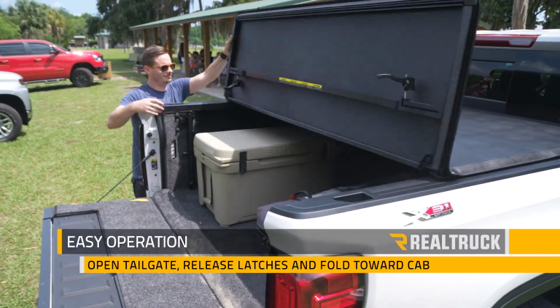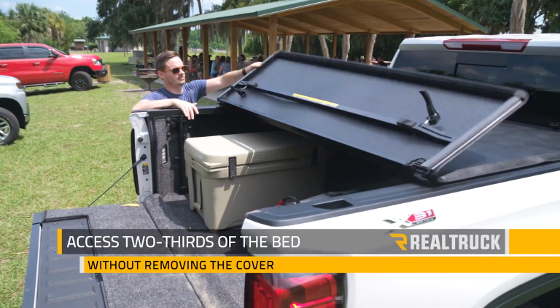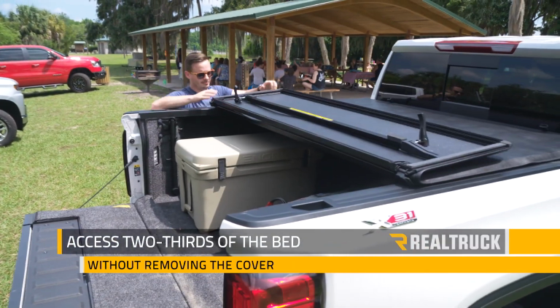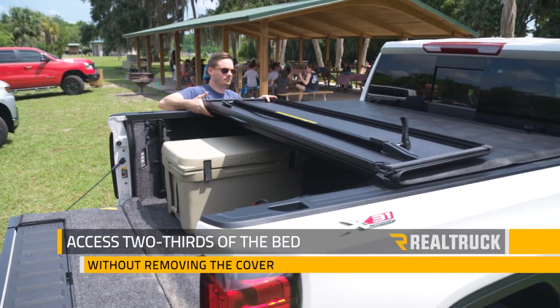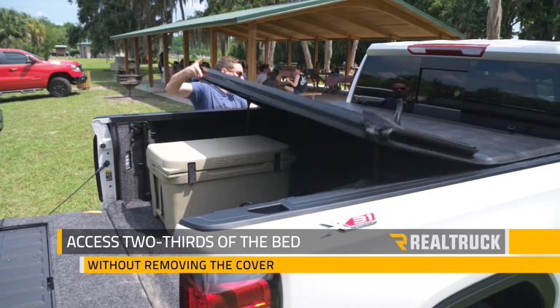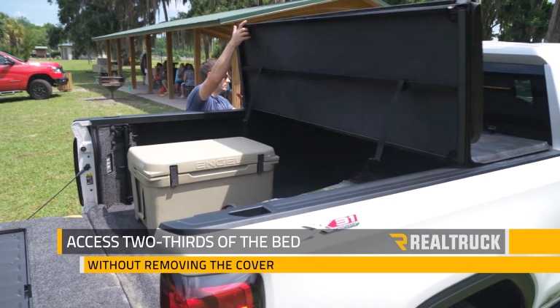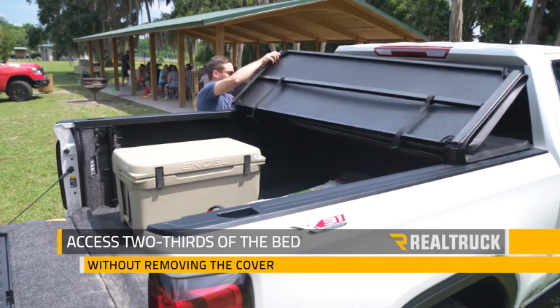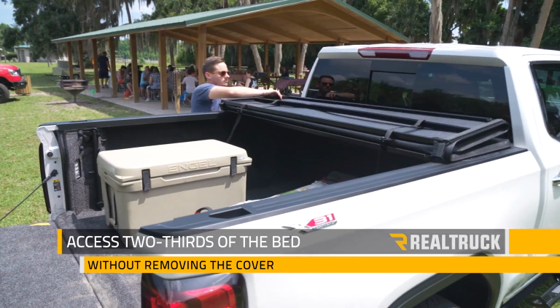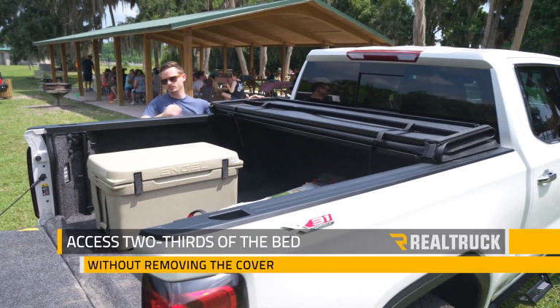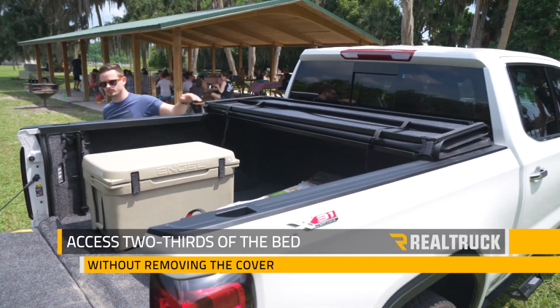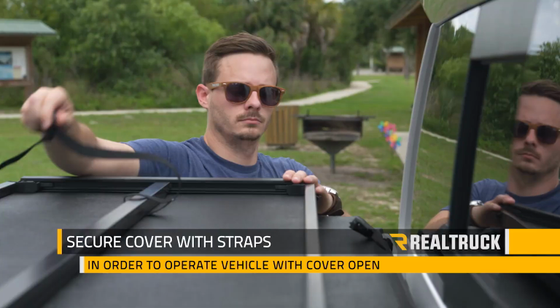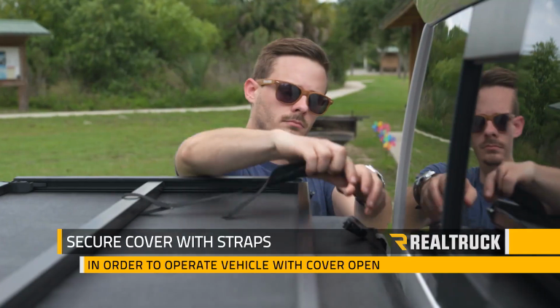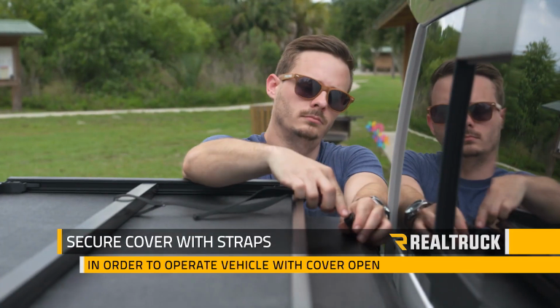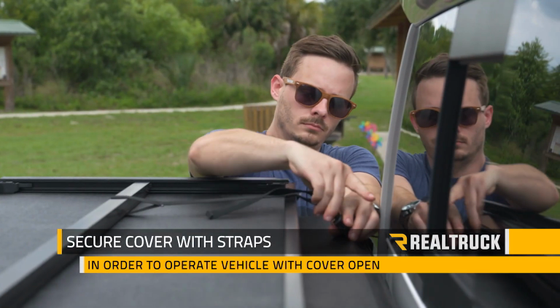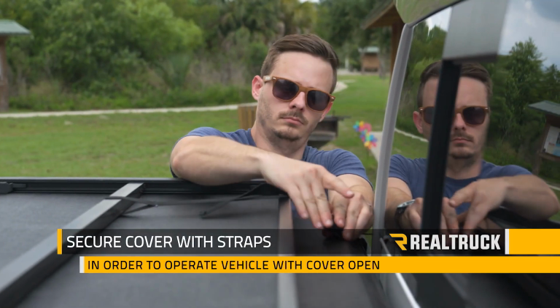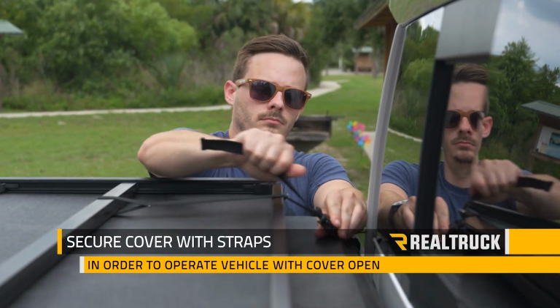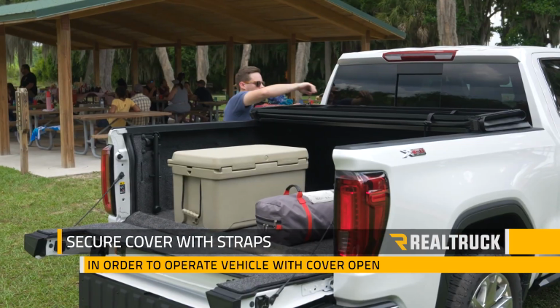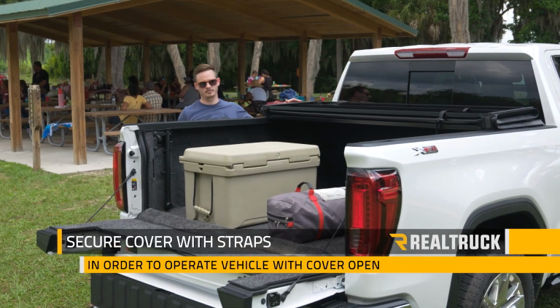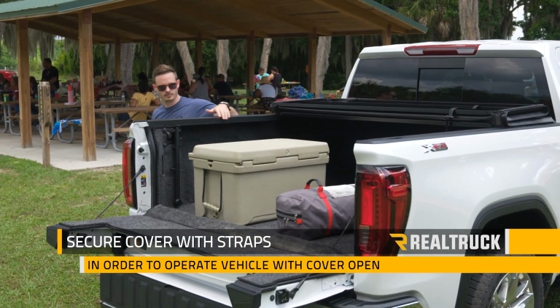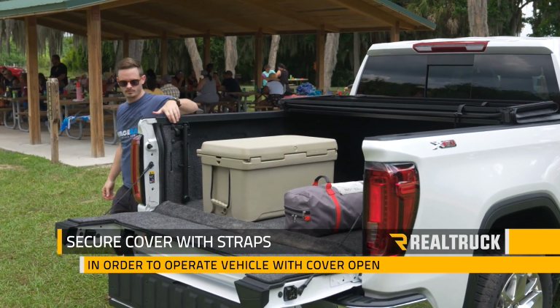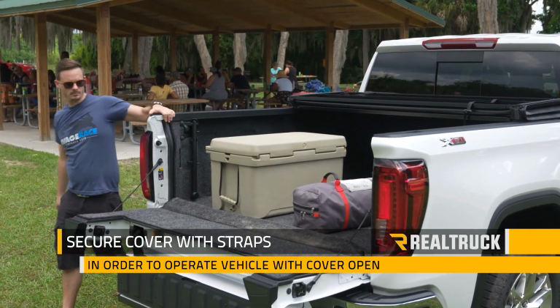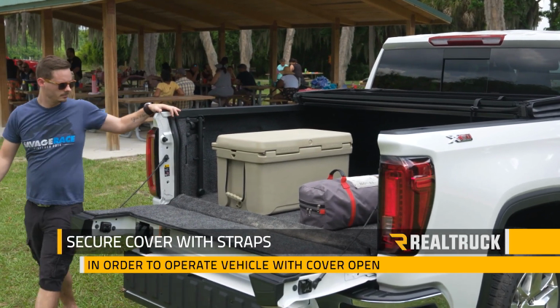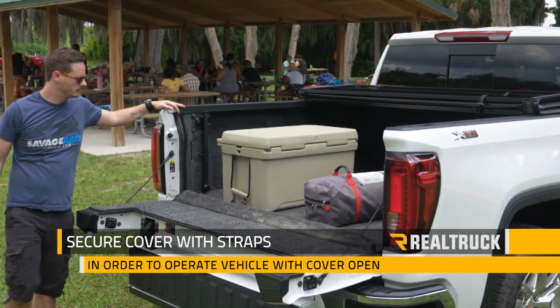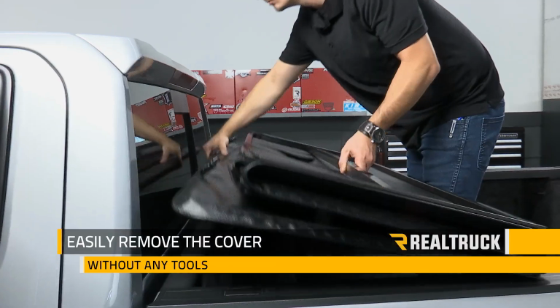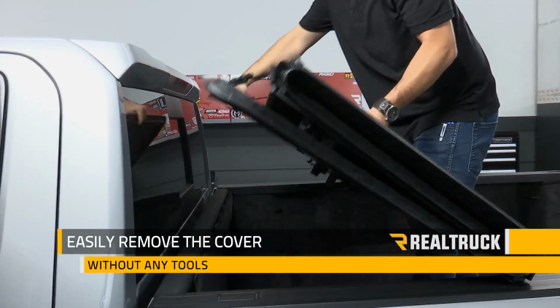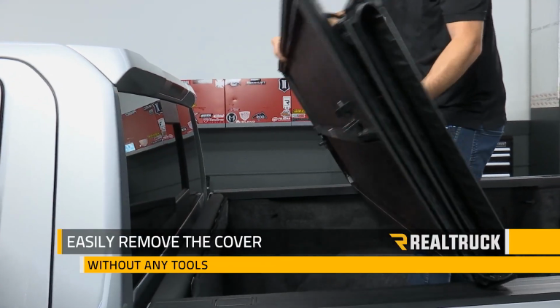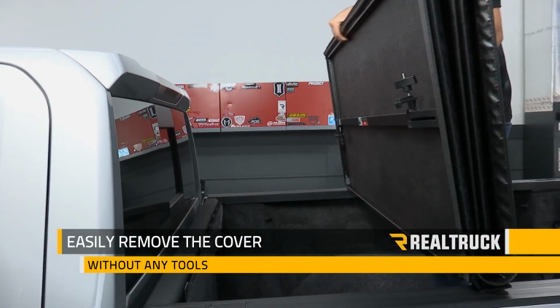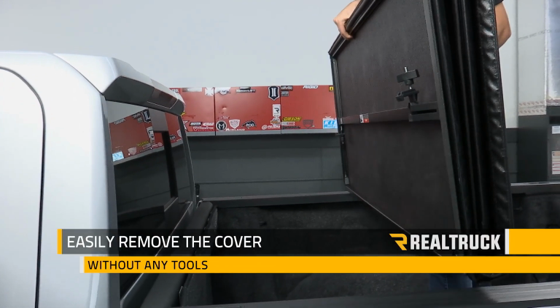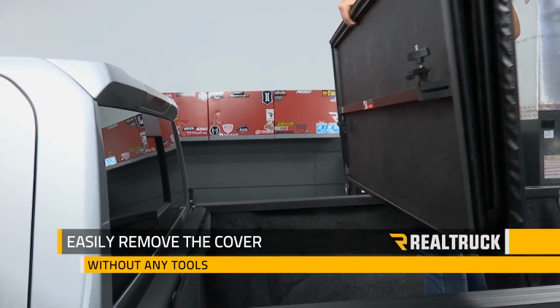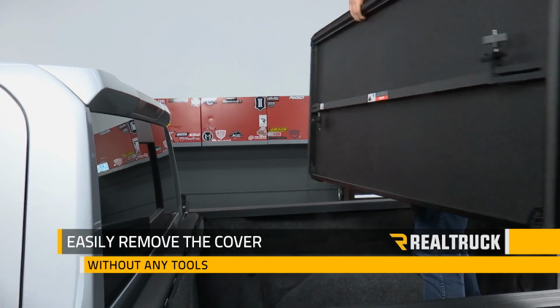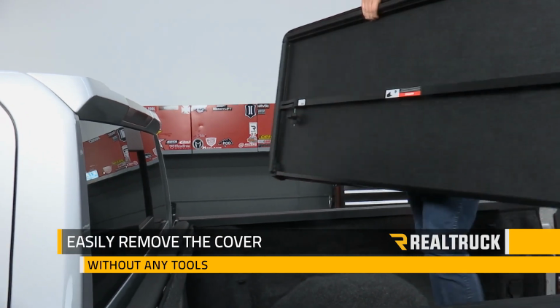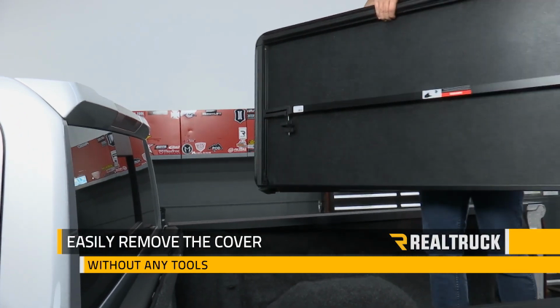This will give you two-thirds open access to your truck bed without removing the cover, and if you secure it with the included straps you can haul taller cargo with your bed partially covered. If you need to completely remove the cover, it comes off quickly and without the need for tools.